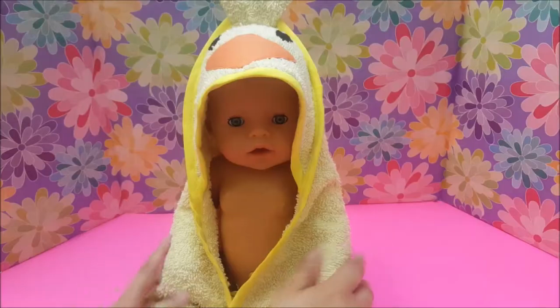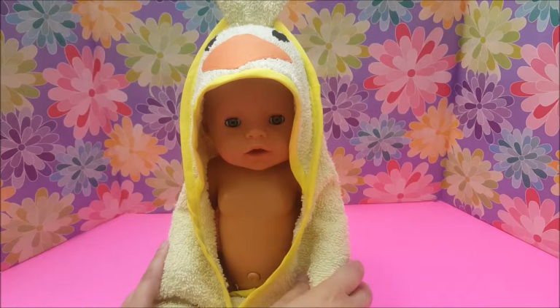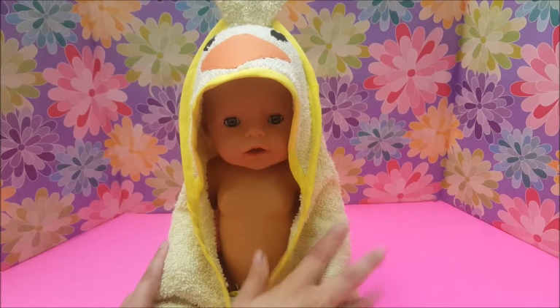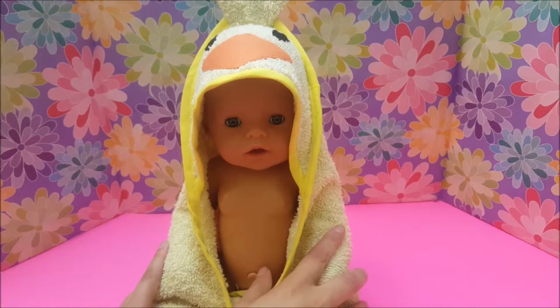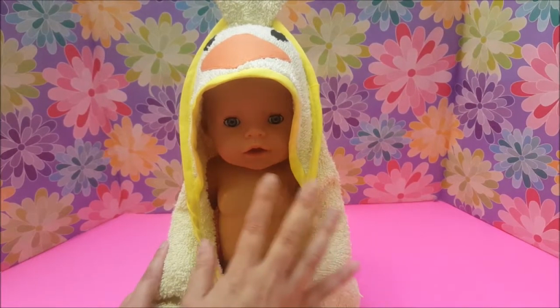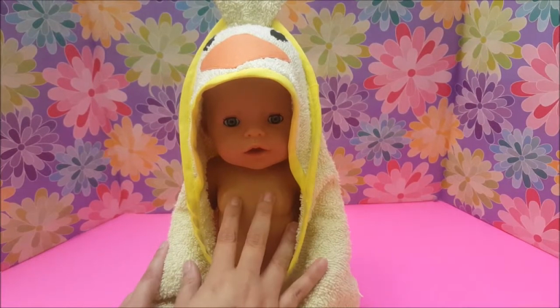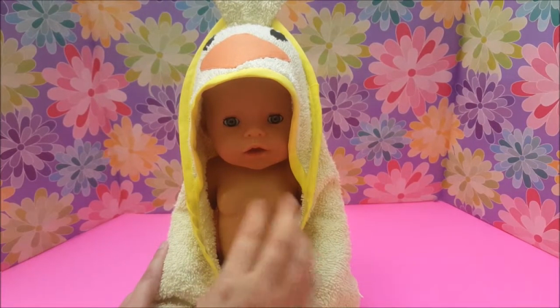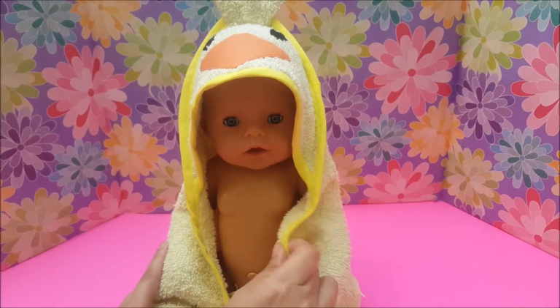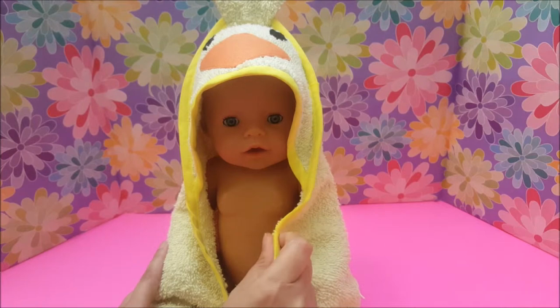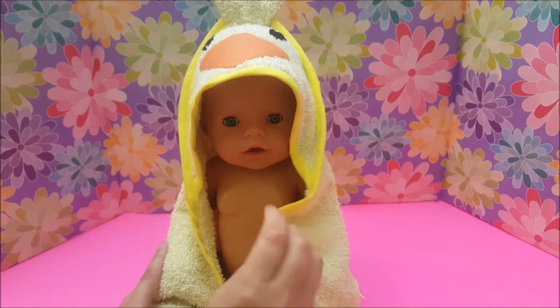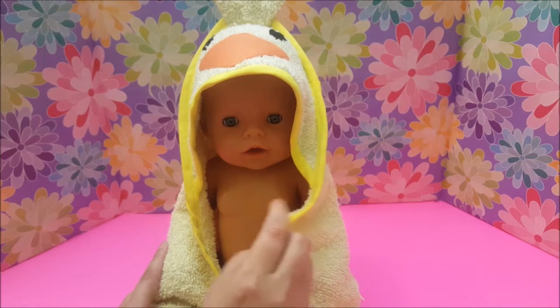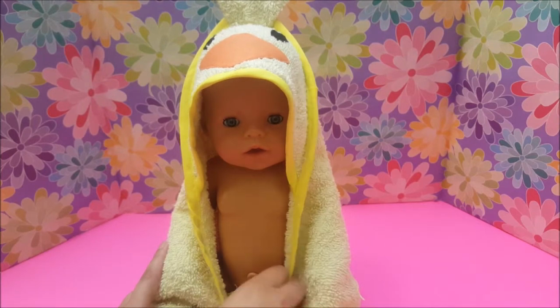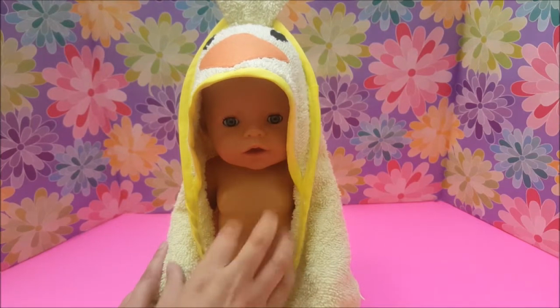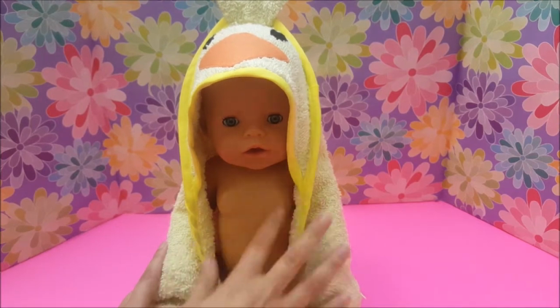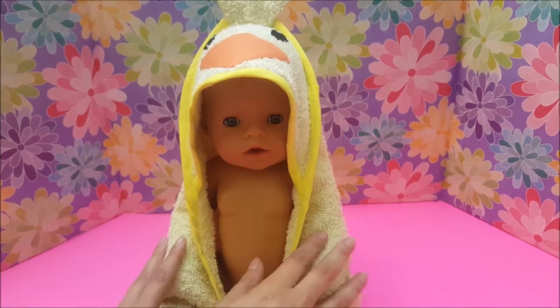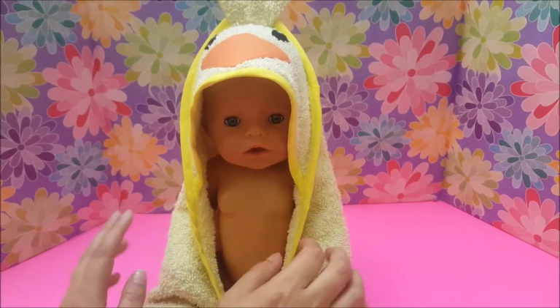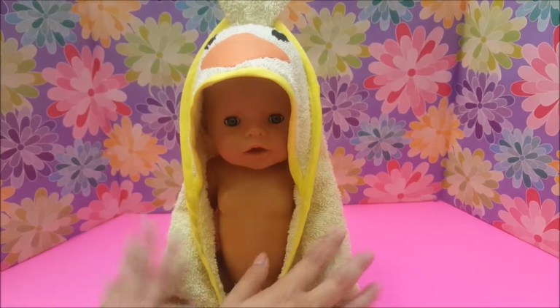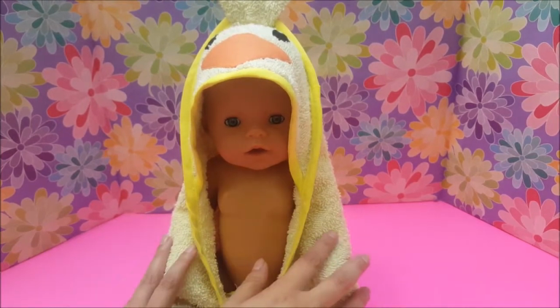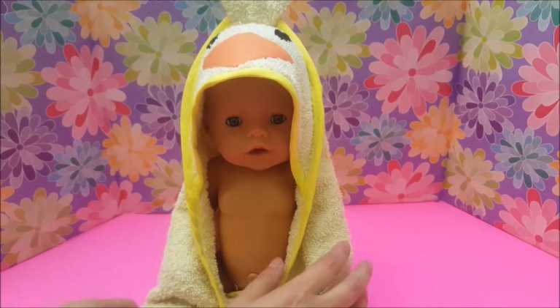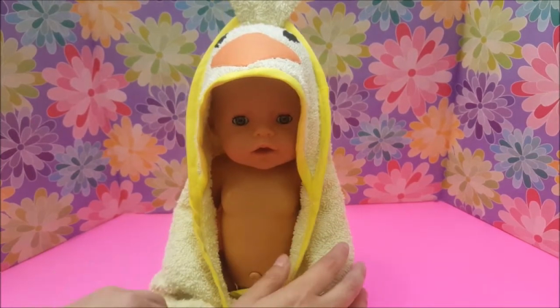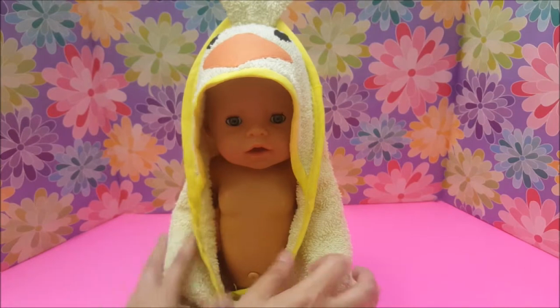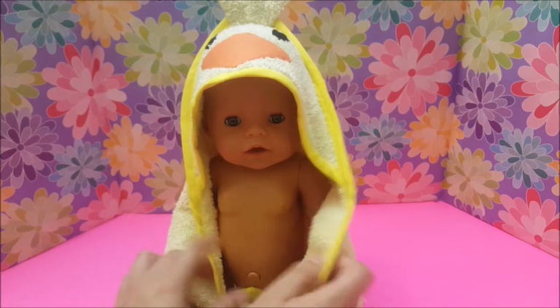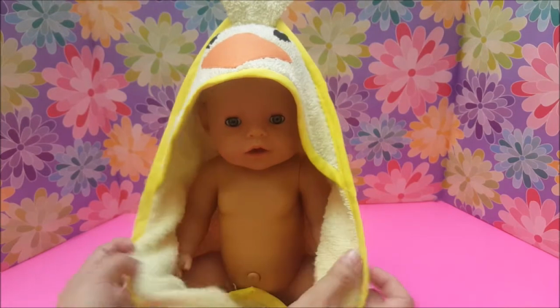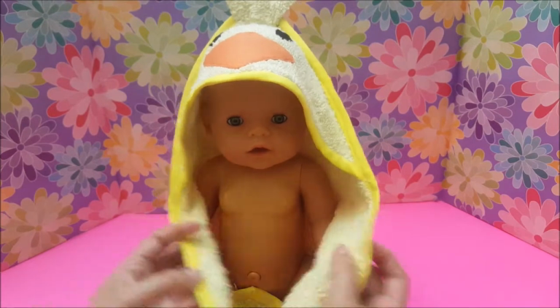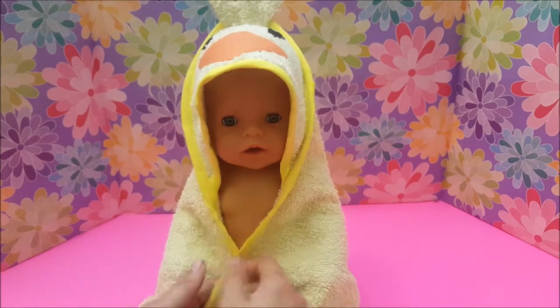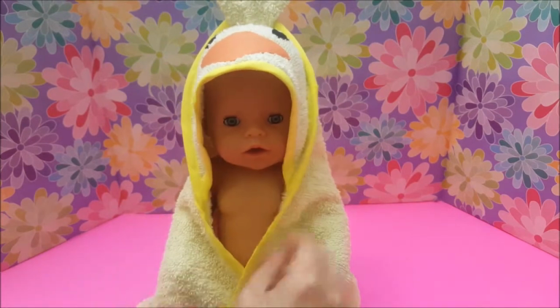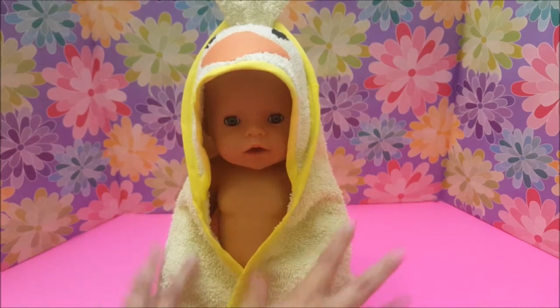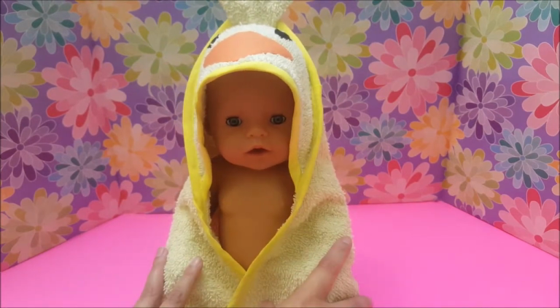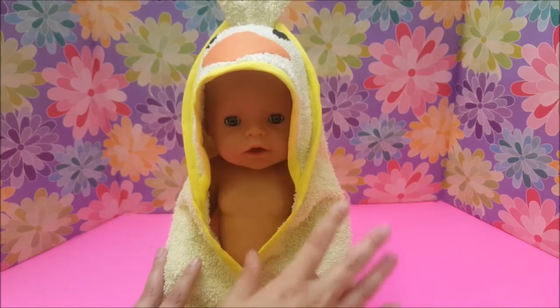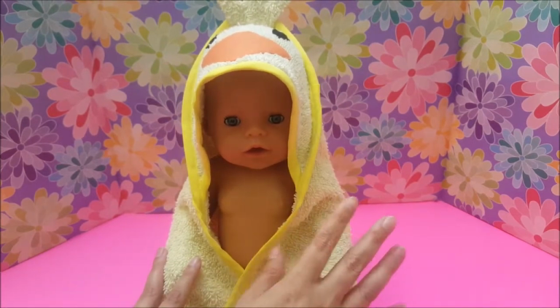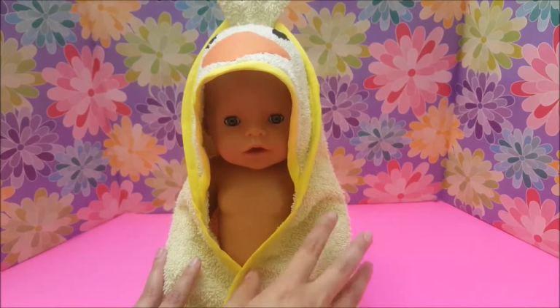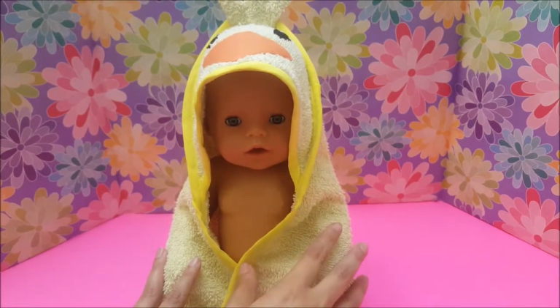Hi everyone, today I'm here with my daughter's baby doll and I'm going to show you how to make this hooded towel for your dolls. It fits perfectly and it's just the right size for a doll, so let's get started.